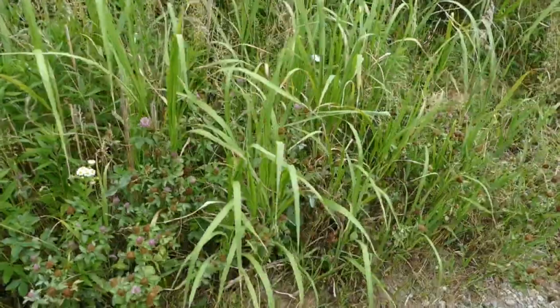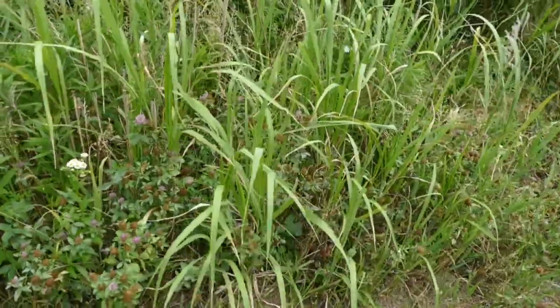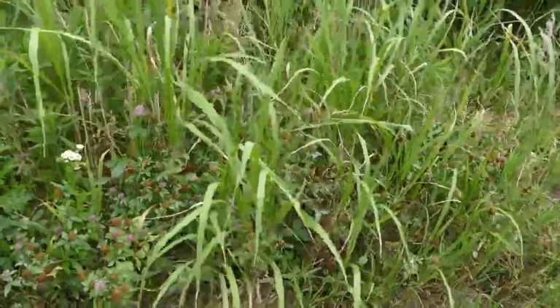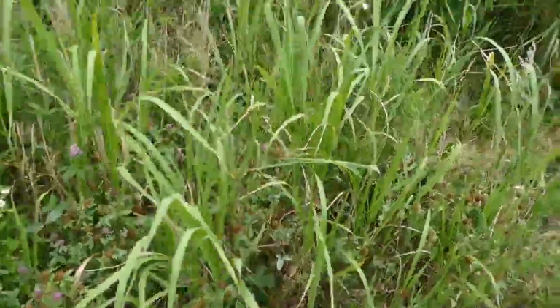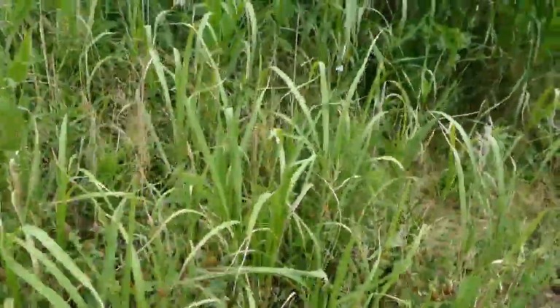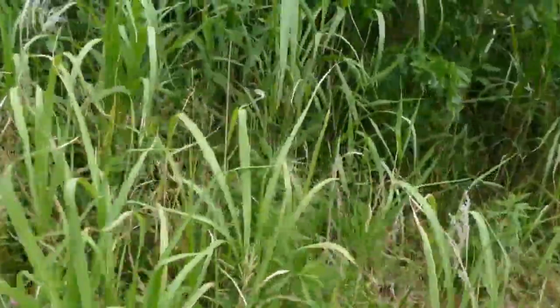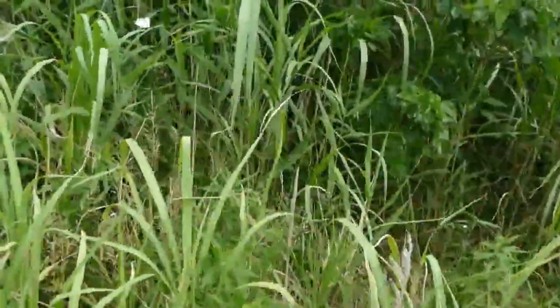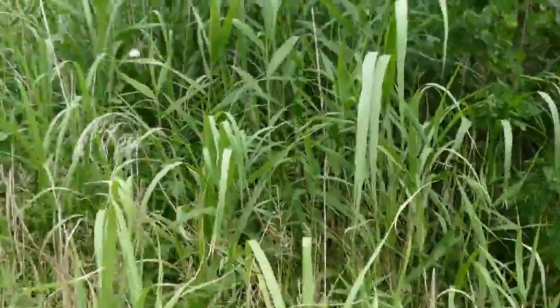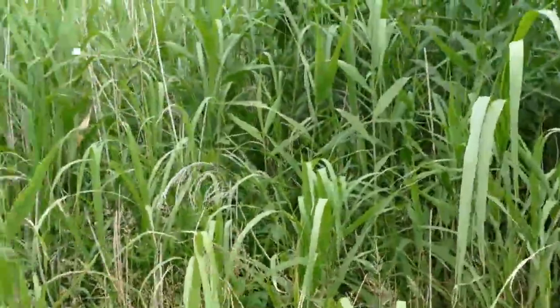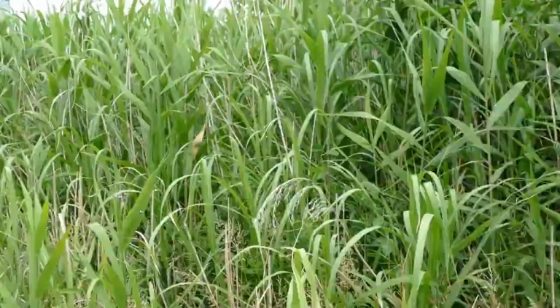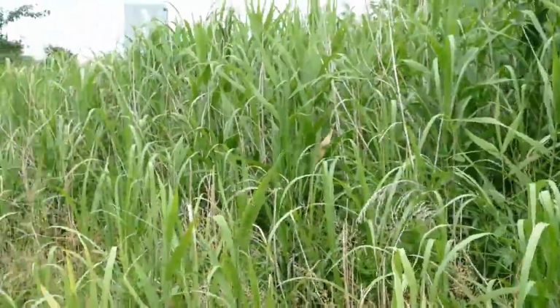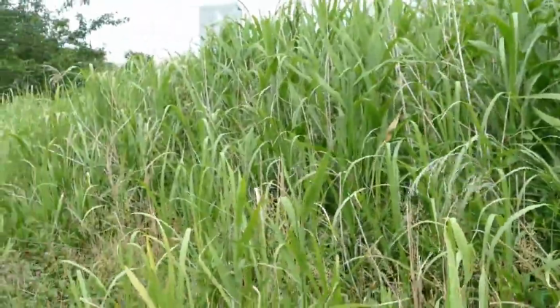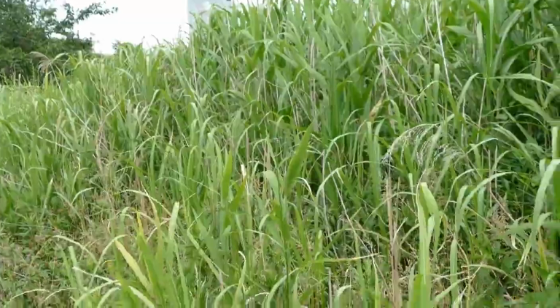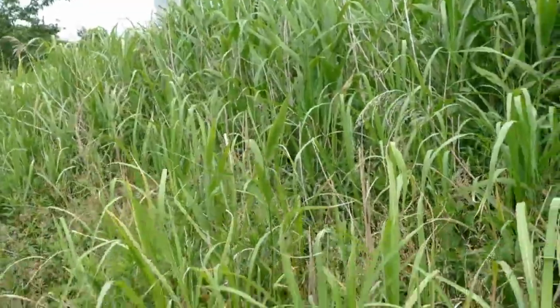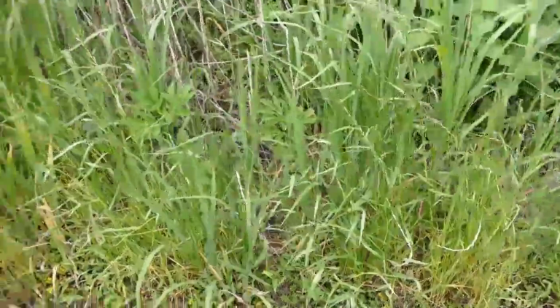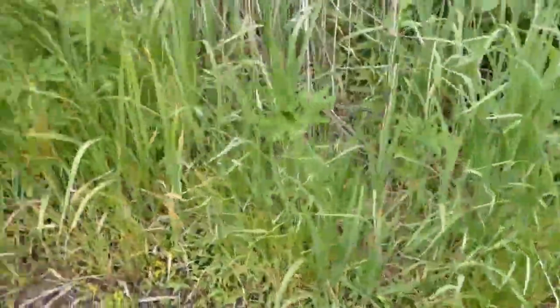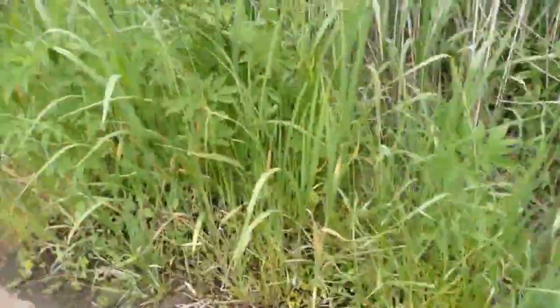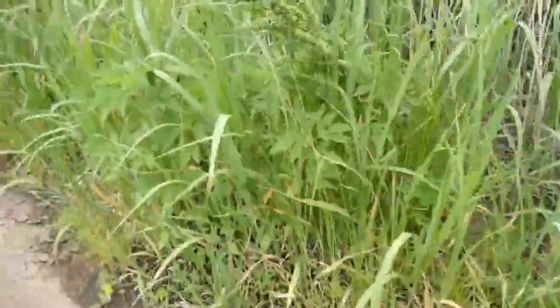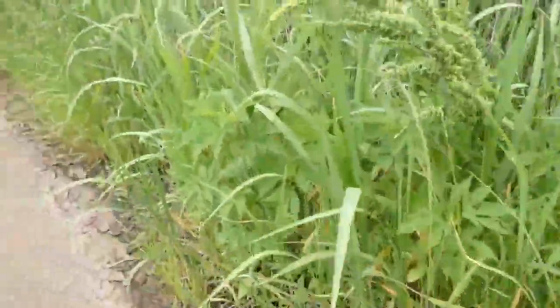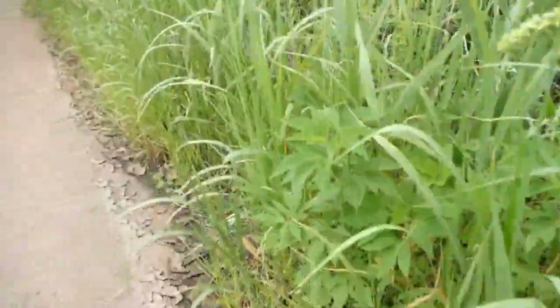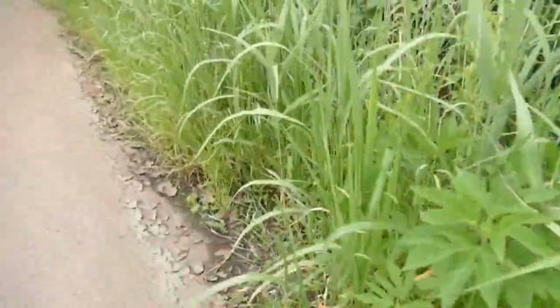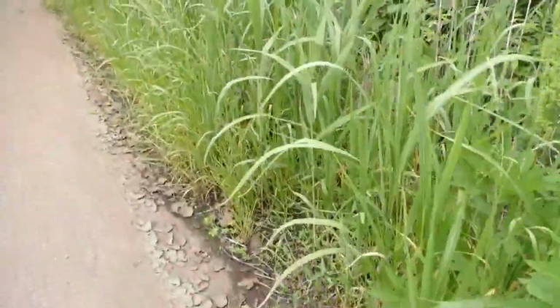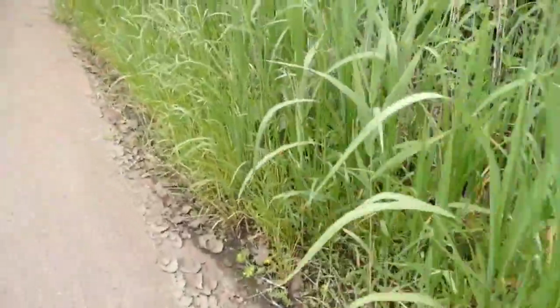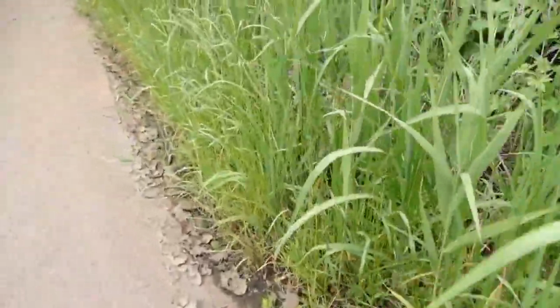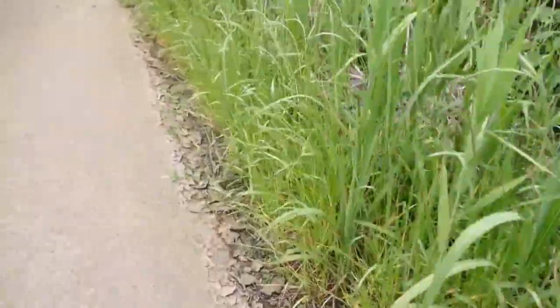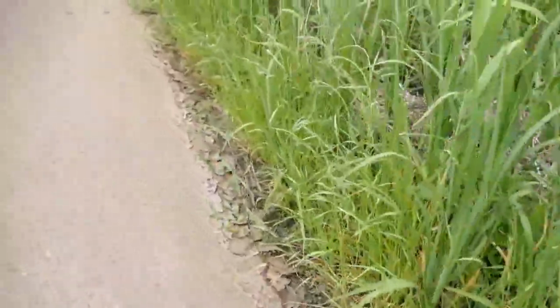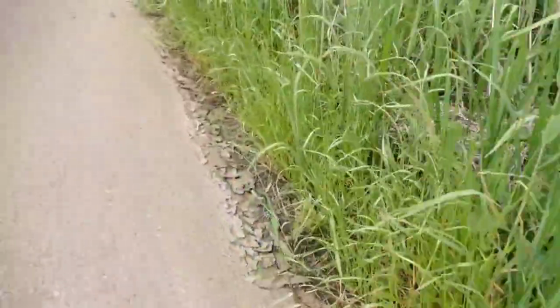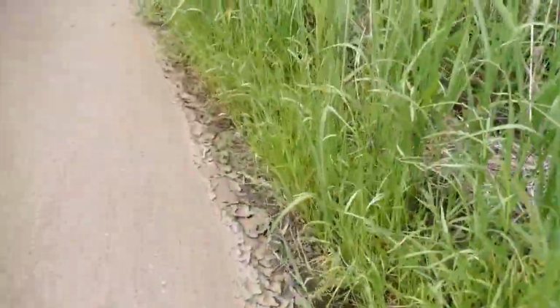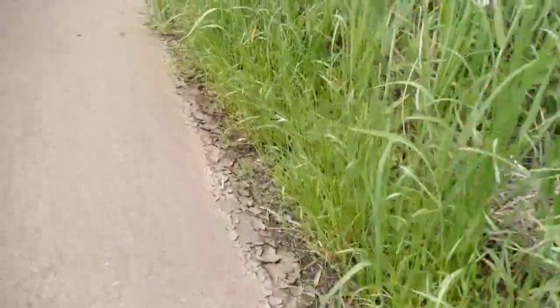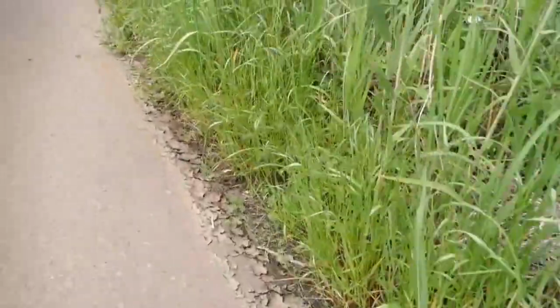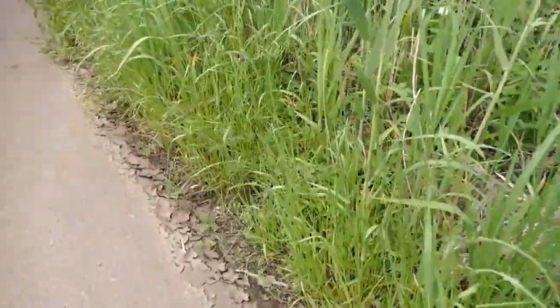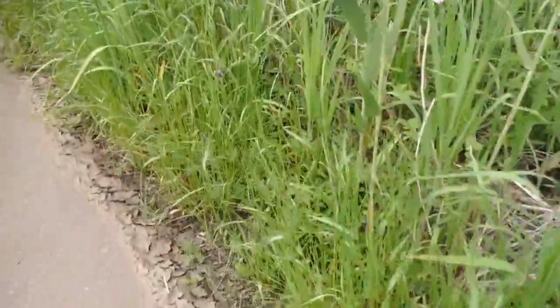Hi guys, today we're out in the flatlands around Tsunami River. We're looking for alliums, like wild spring onions, bulb onions, nobidu, and some wild garlic.